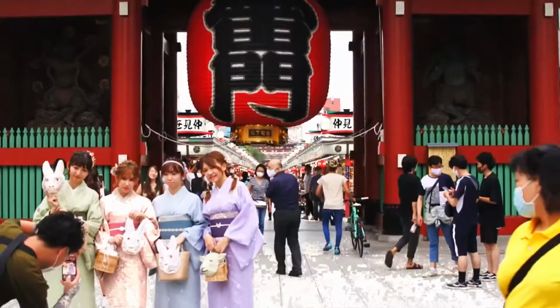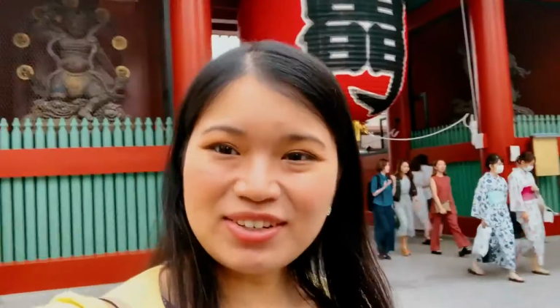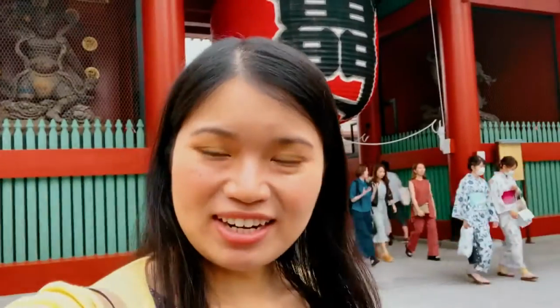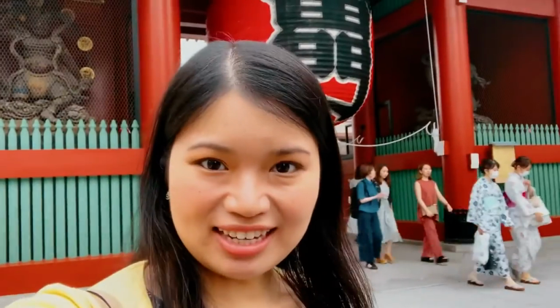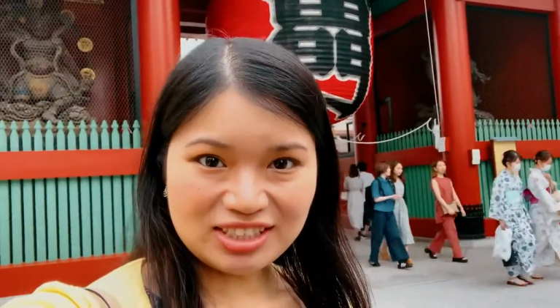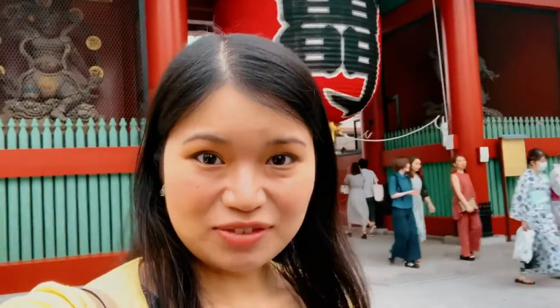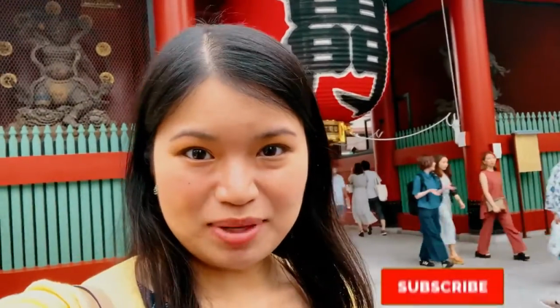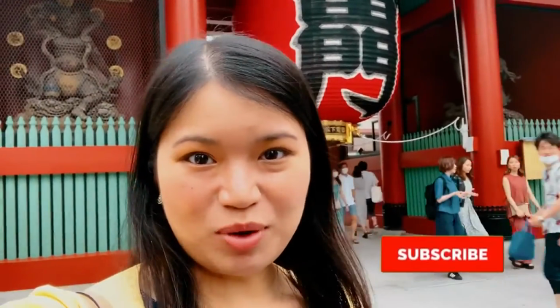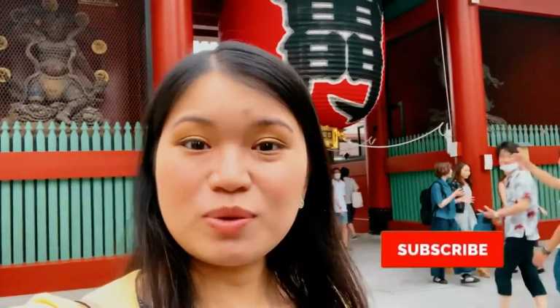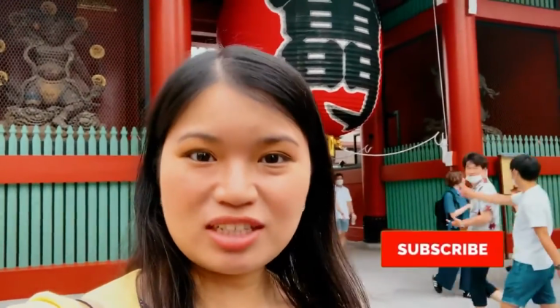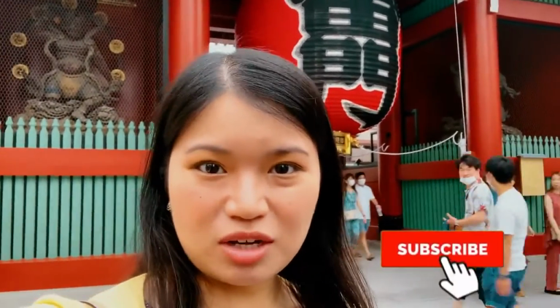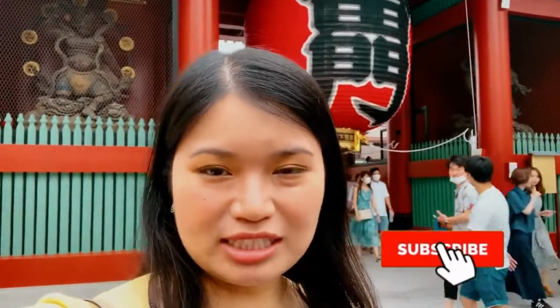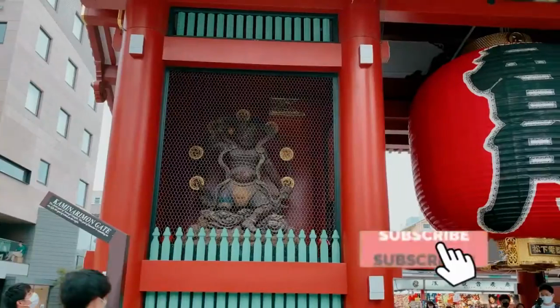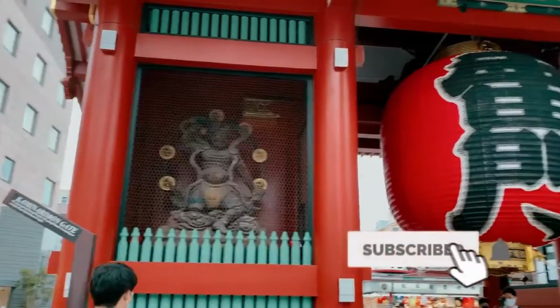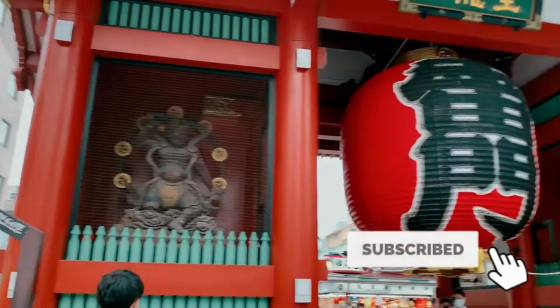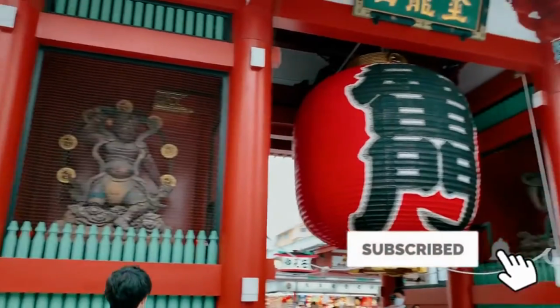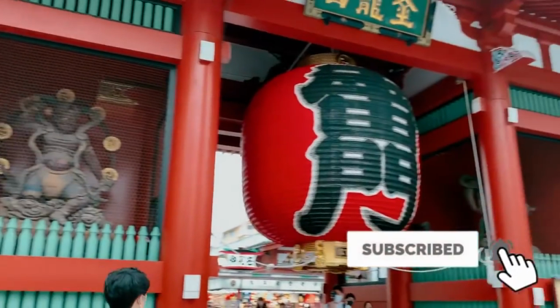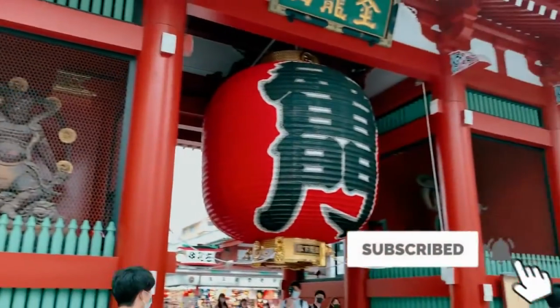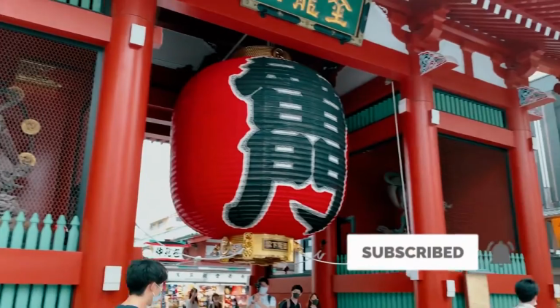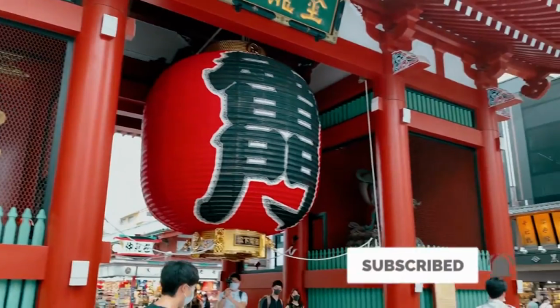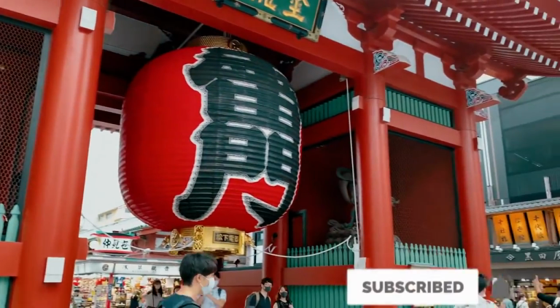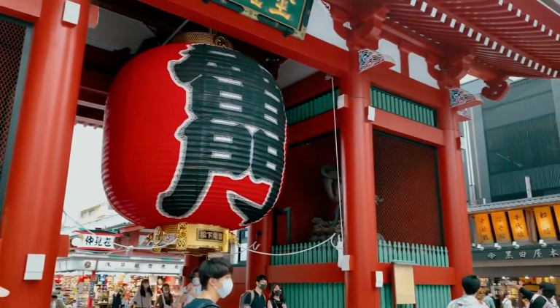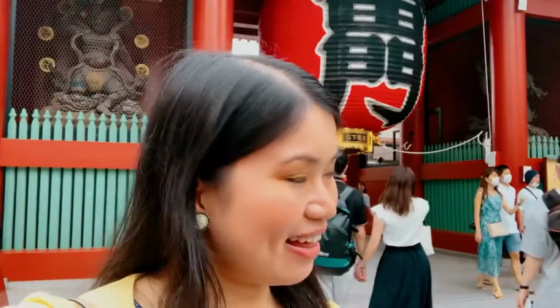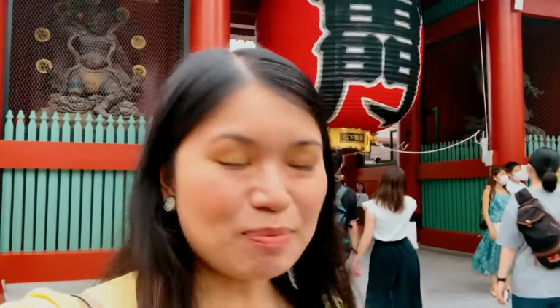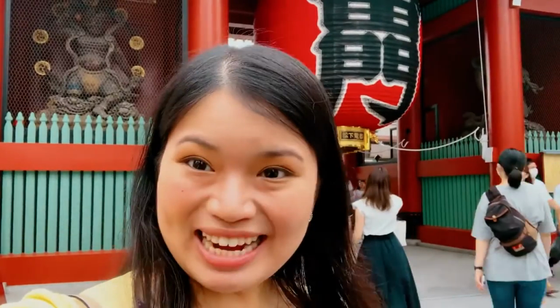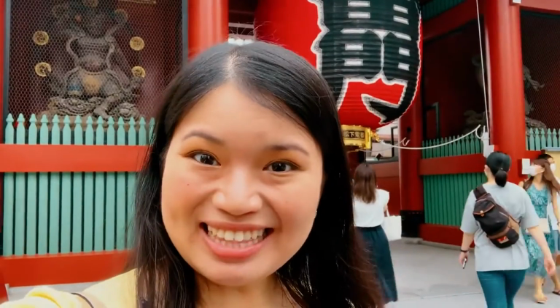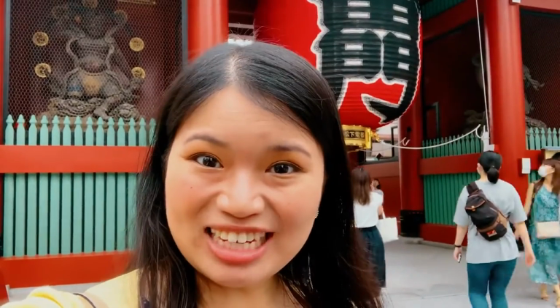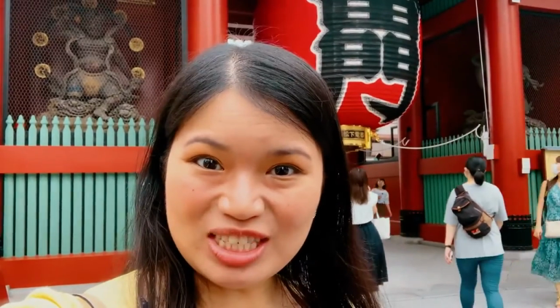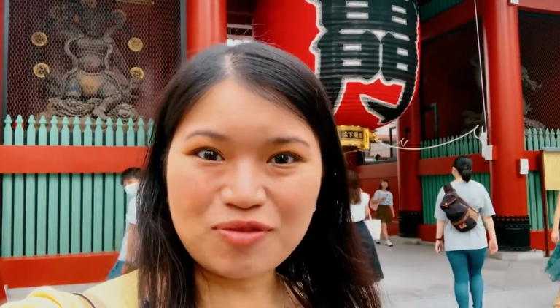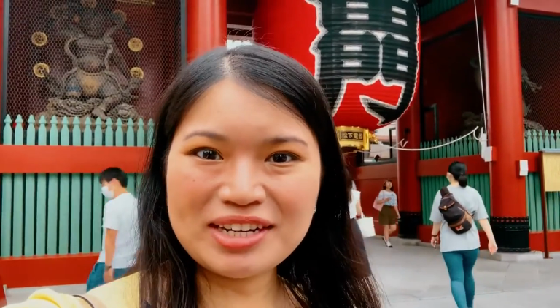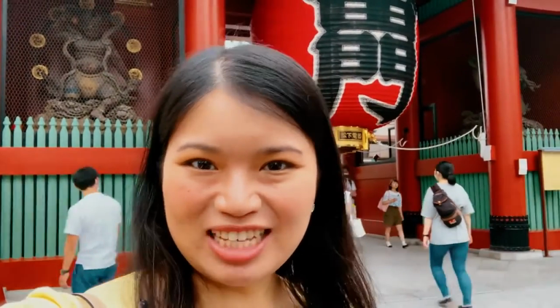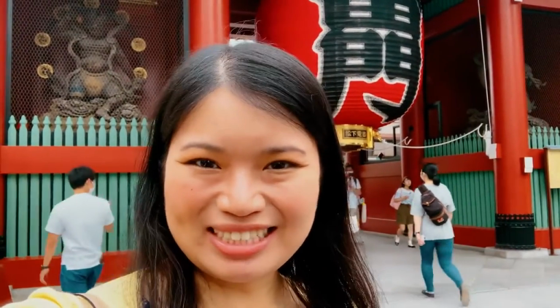Here at the entrance of Kaminarimon, you will see two gods. This is the god of wind and the god of thunder. They are protecting the entrance of Sensoji.